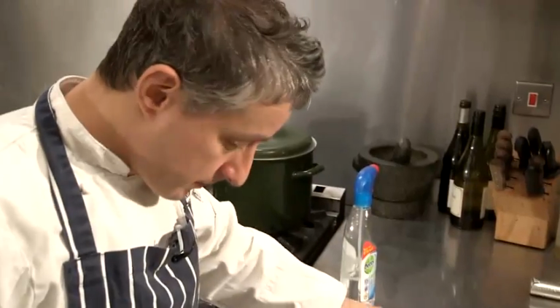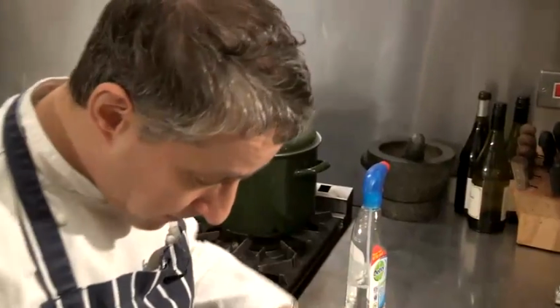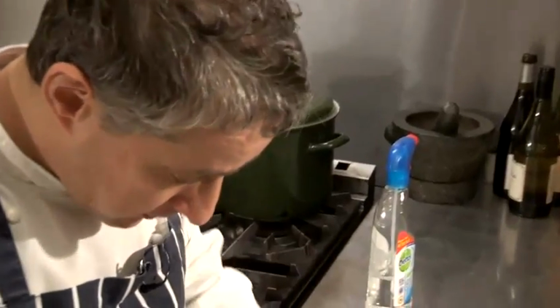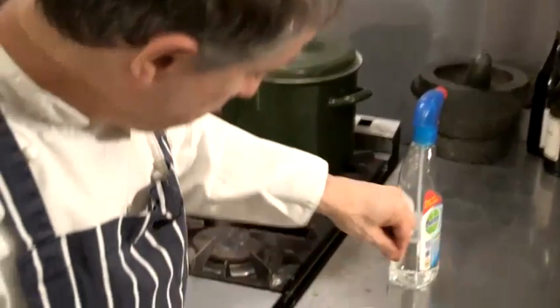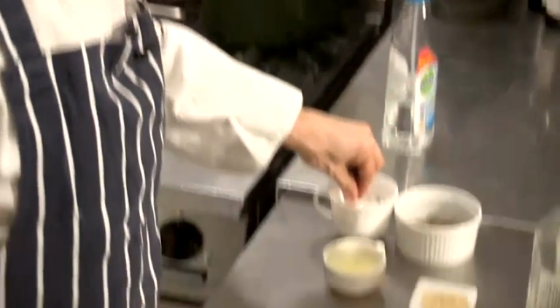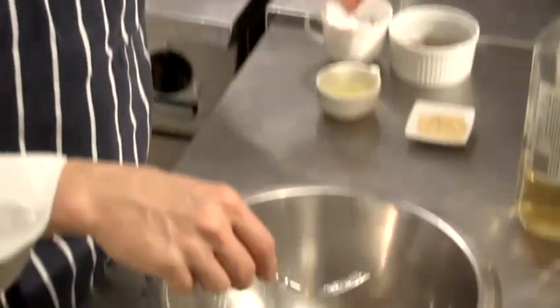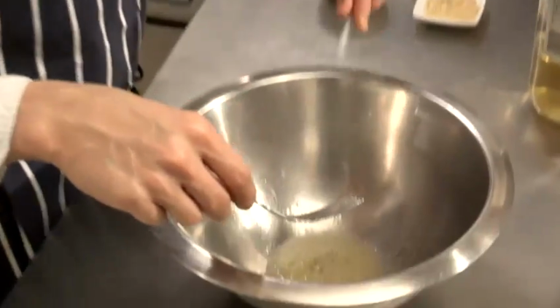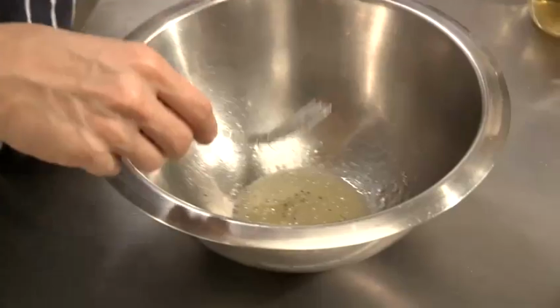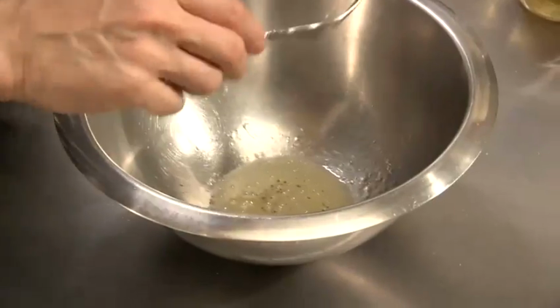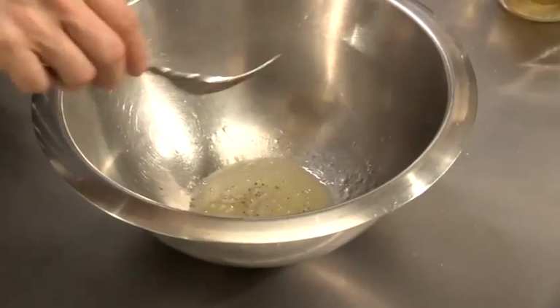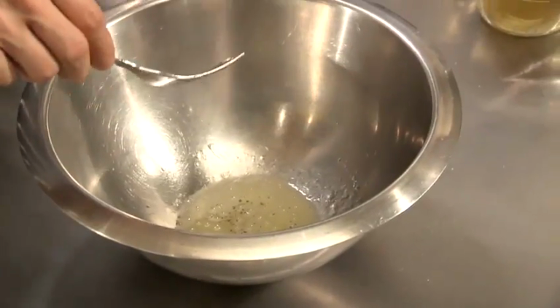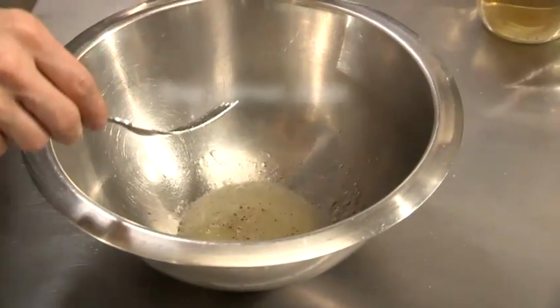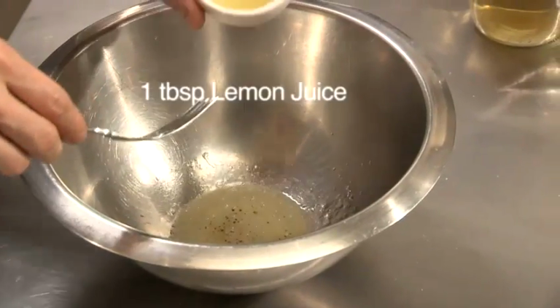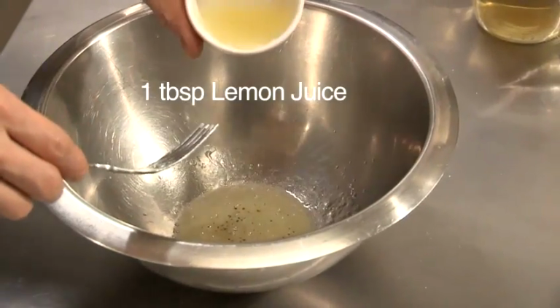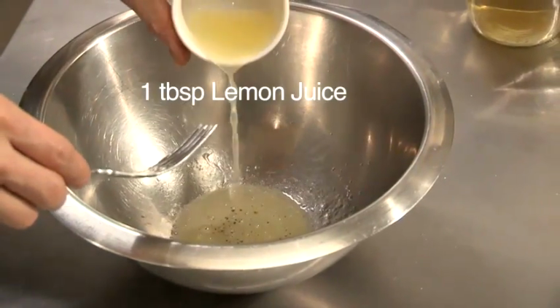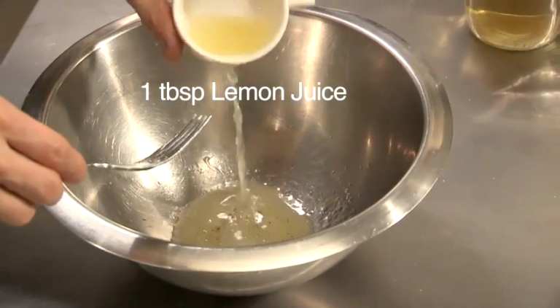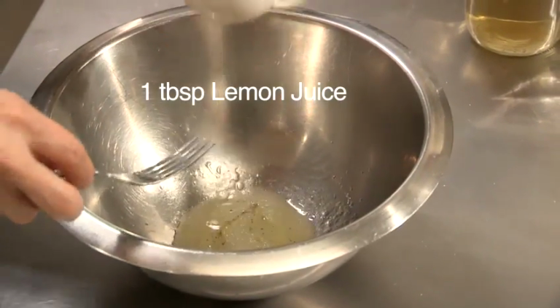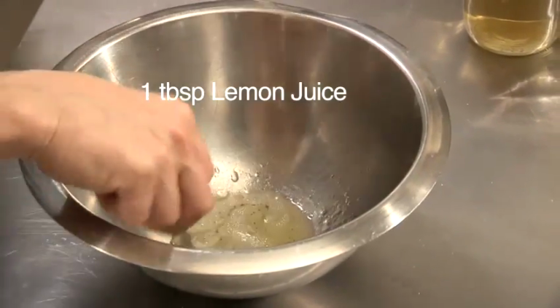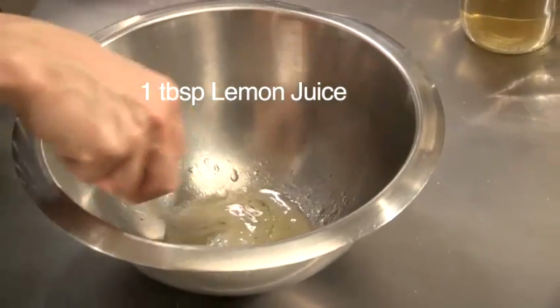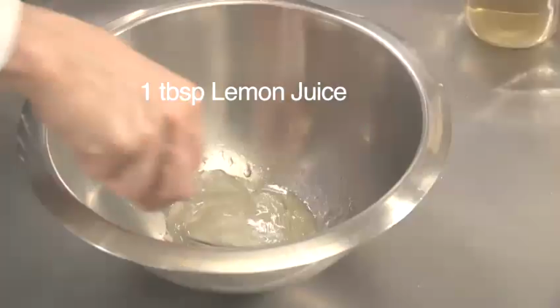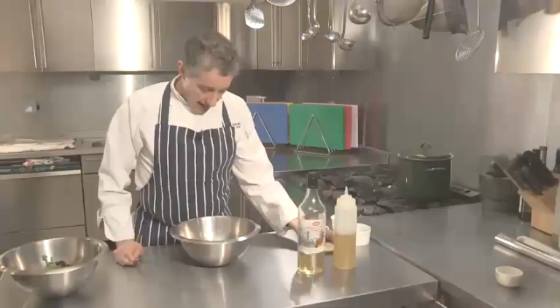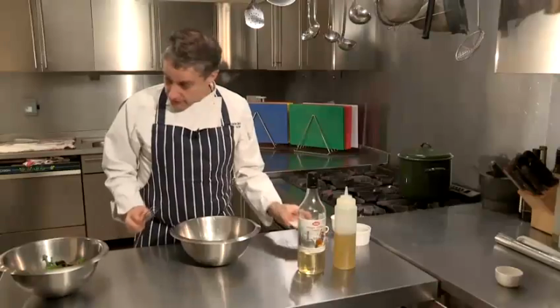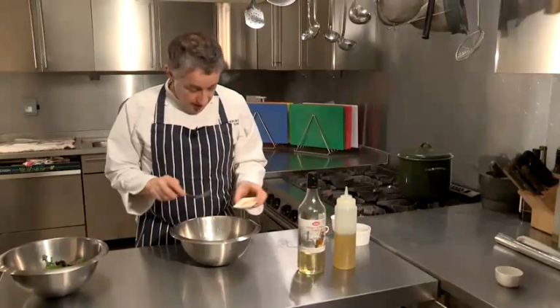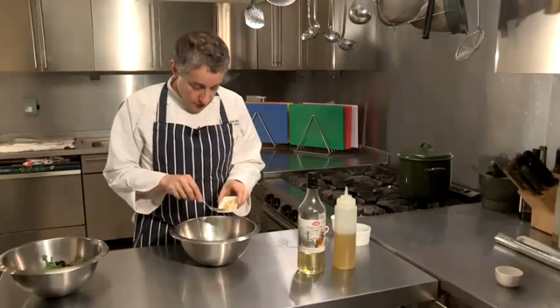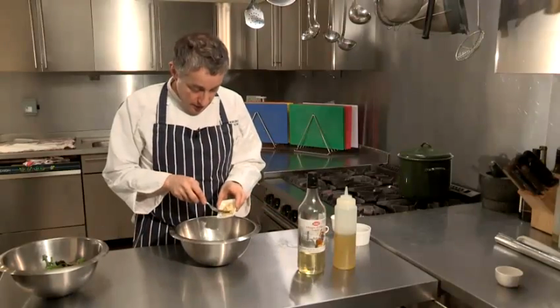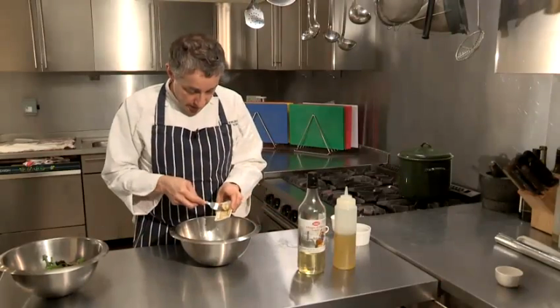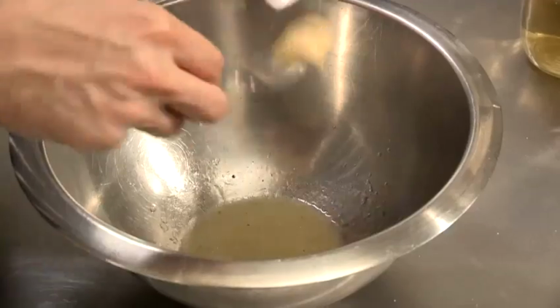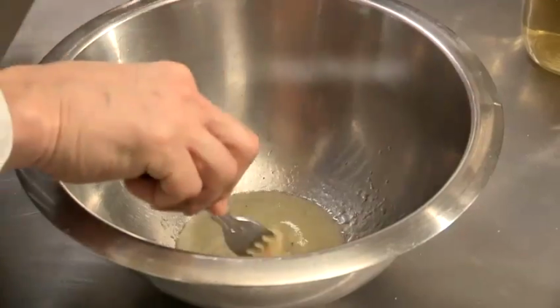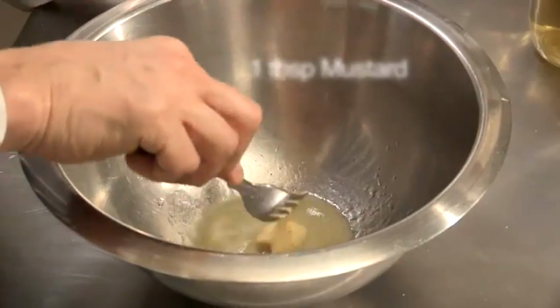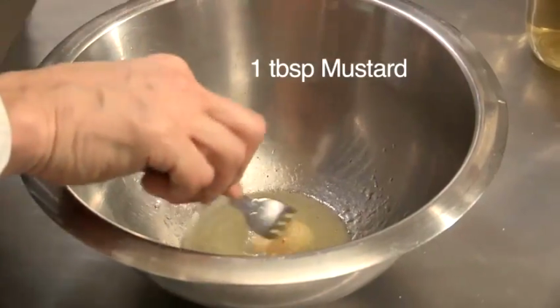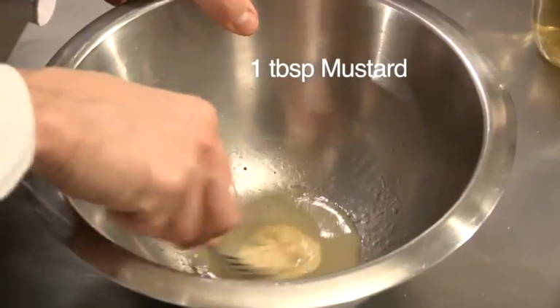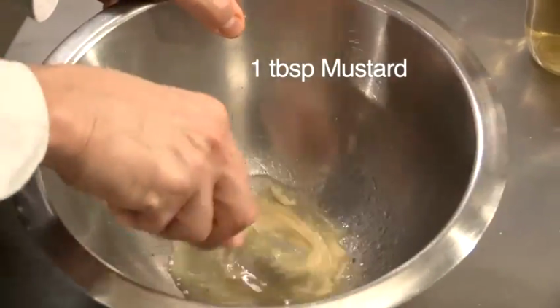A little pinch of black pepper and salt. I'm just putting in a bit of lemon juice. And finally, just to emulsify the whole thing, plenty of mustard.